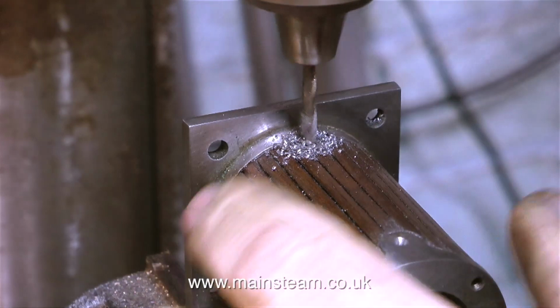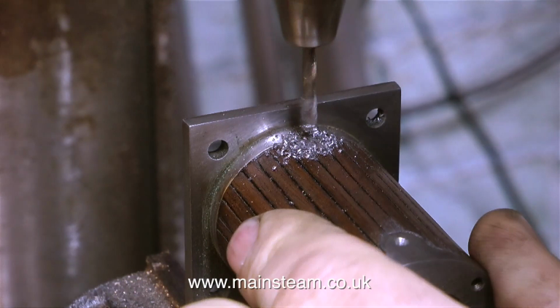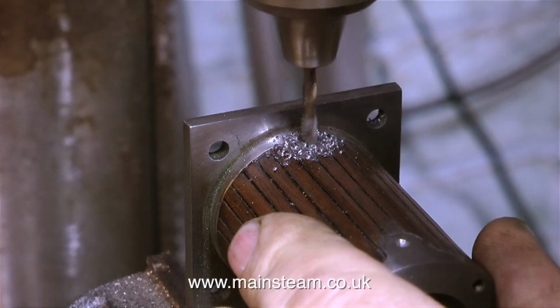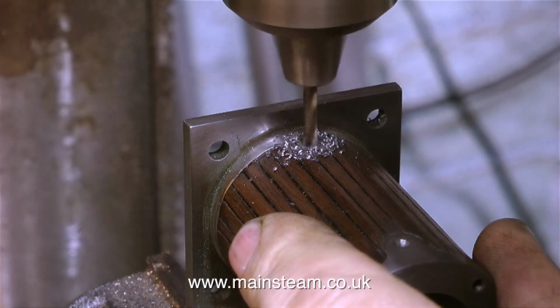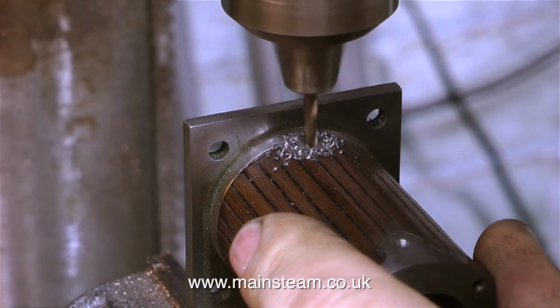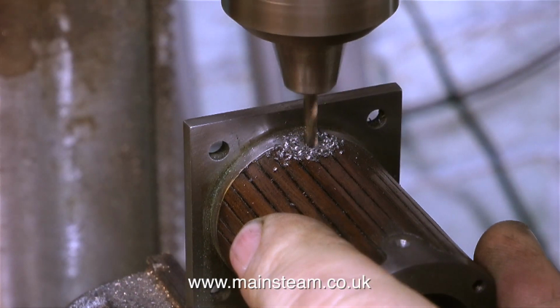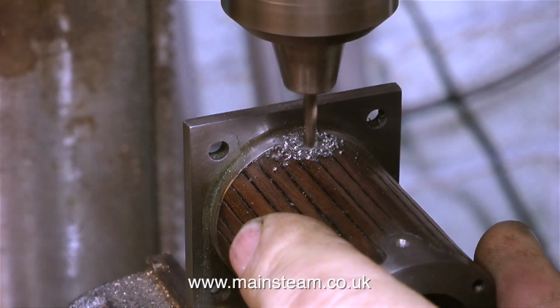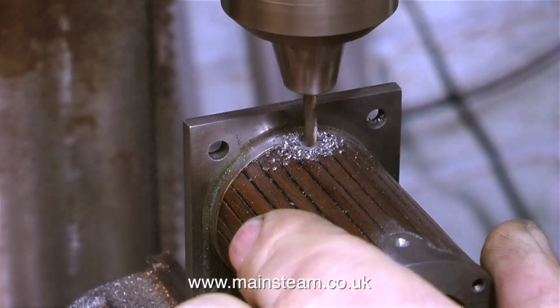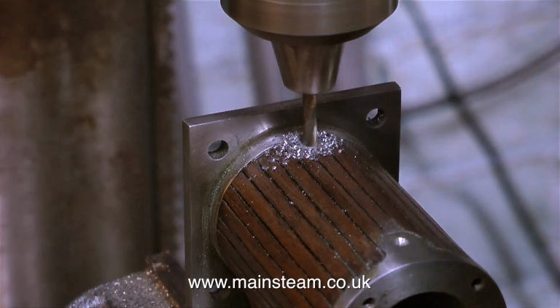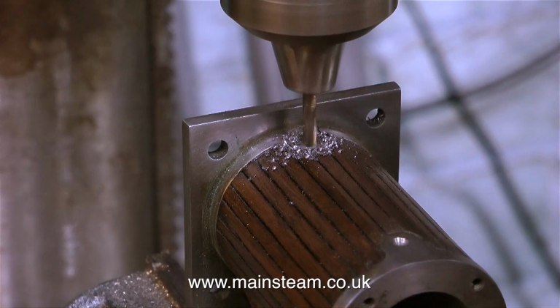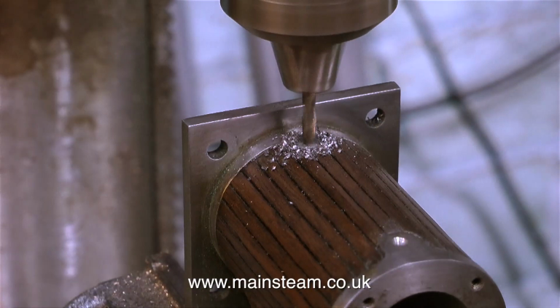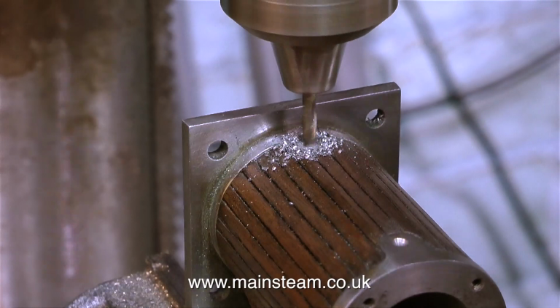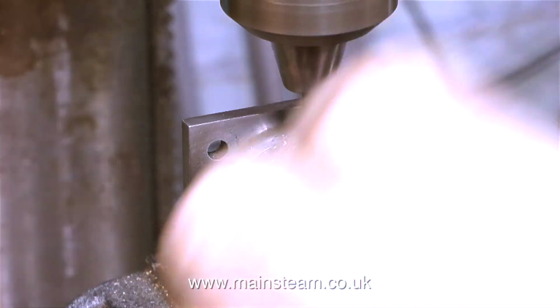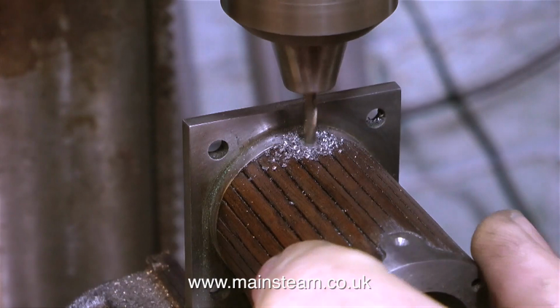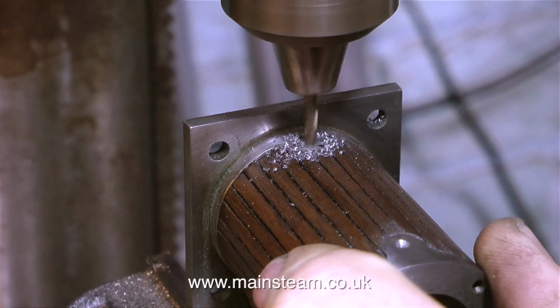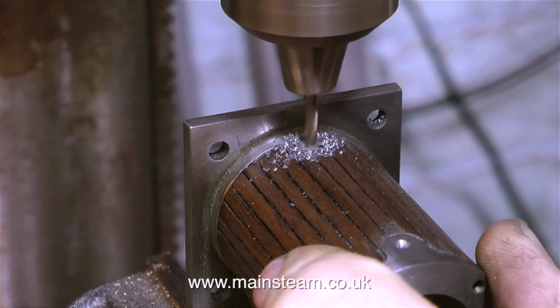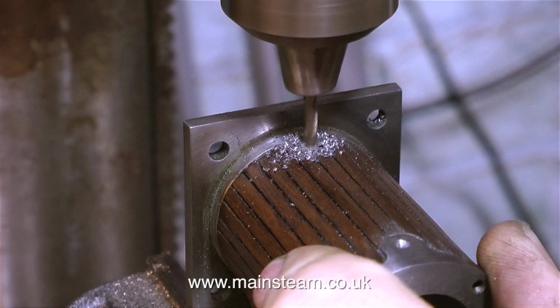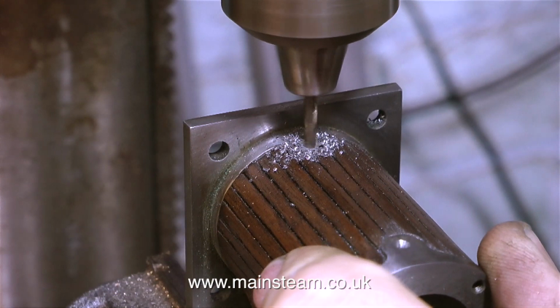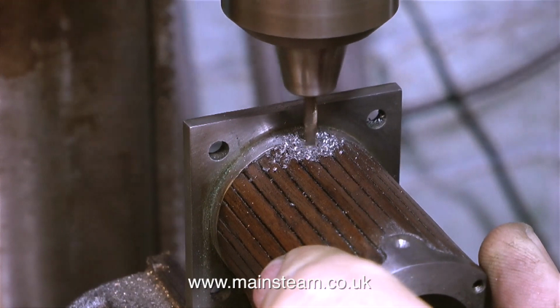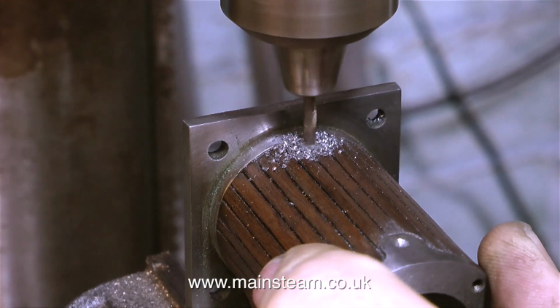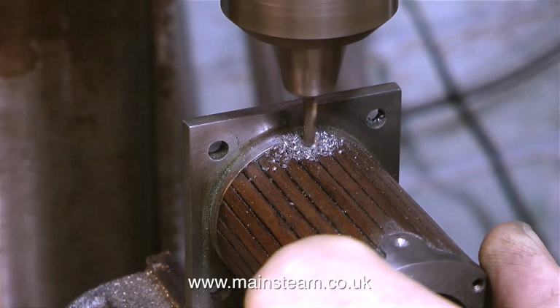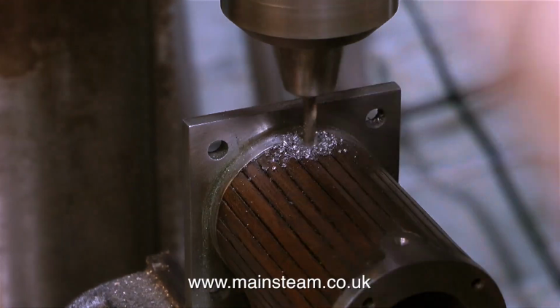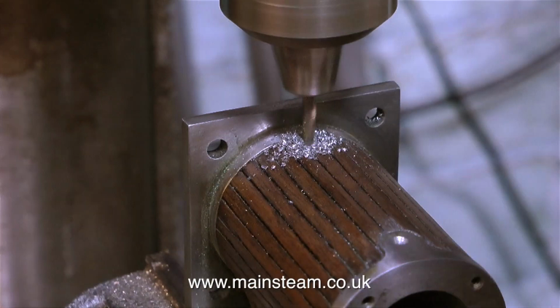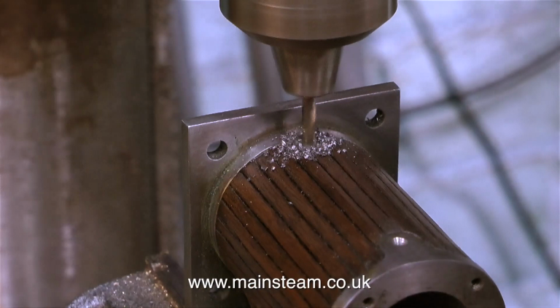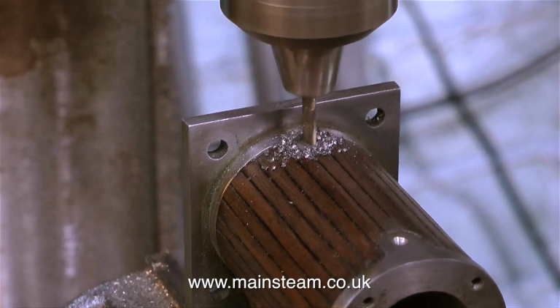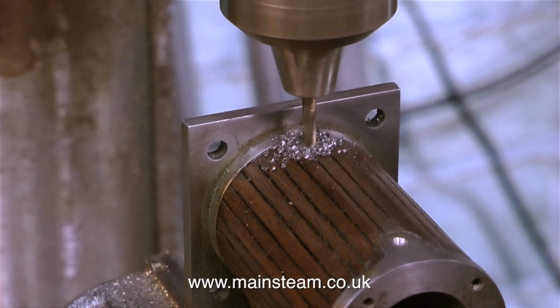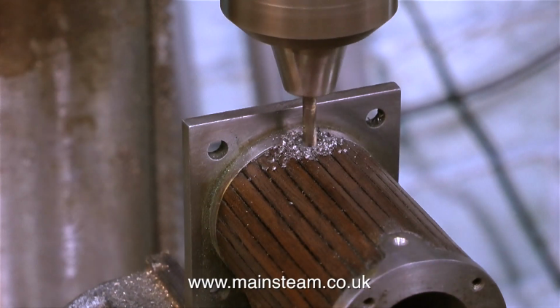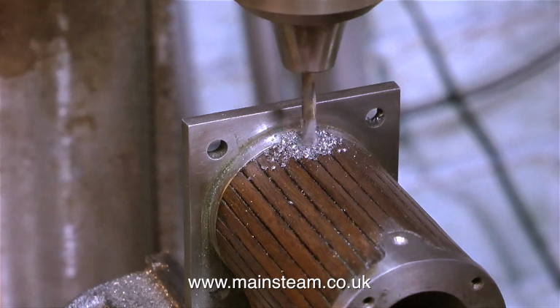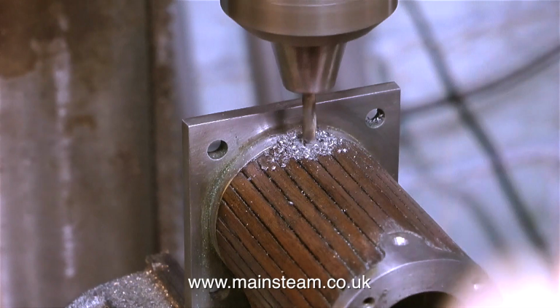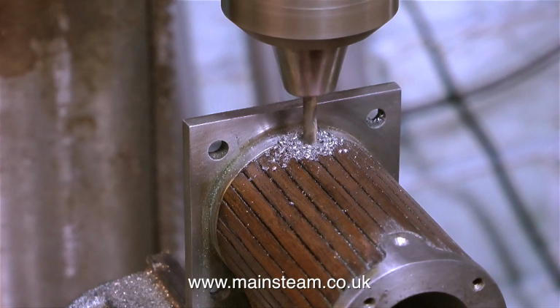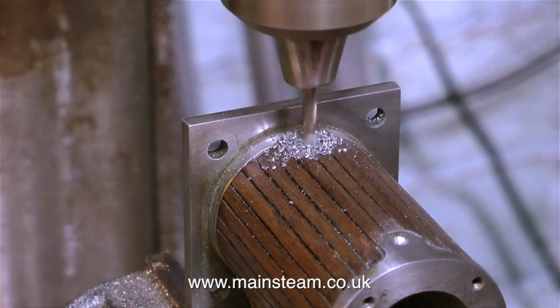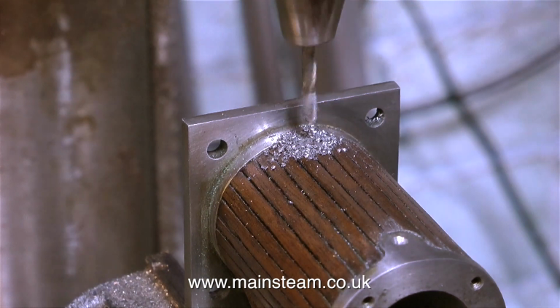Drilling cast iron is quite straightforward — it doesn't tend to grab, but it can do now and again. I don't want any drills breaking off in this casting because I would have to make a new cylinder. So if you're doing a job like this, just take your time. Don't force the drill through the hole — let it cut.